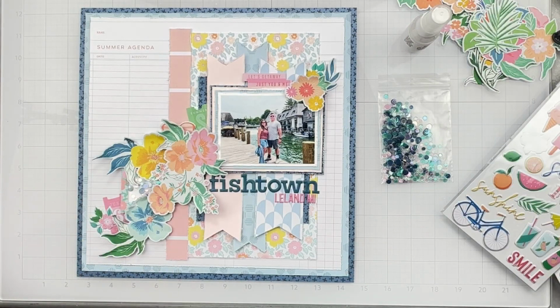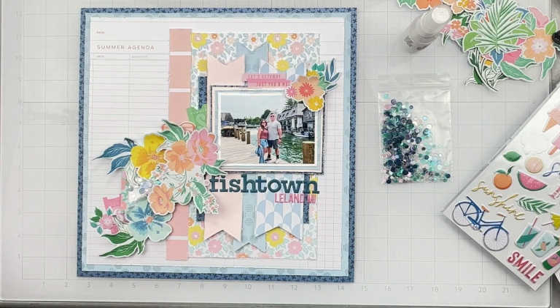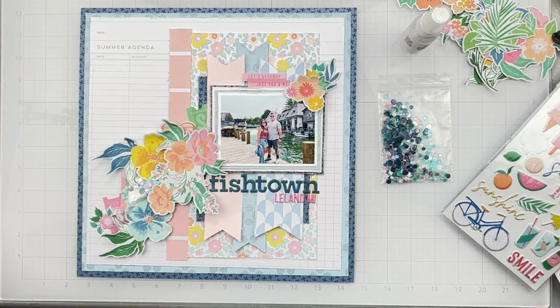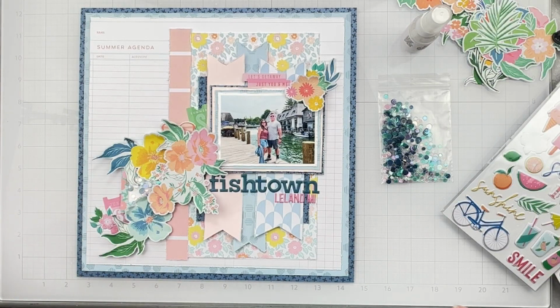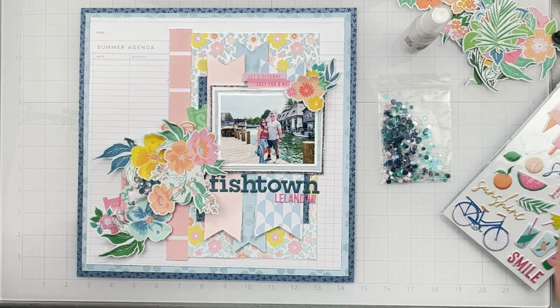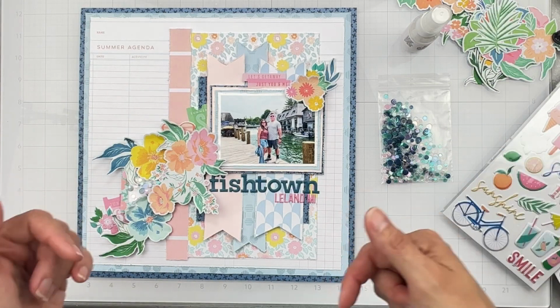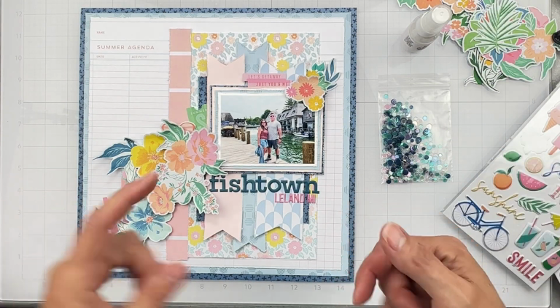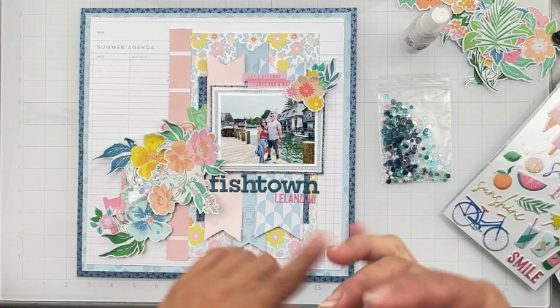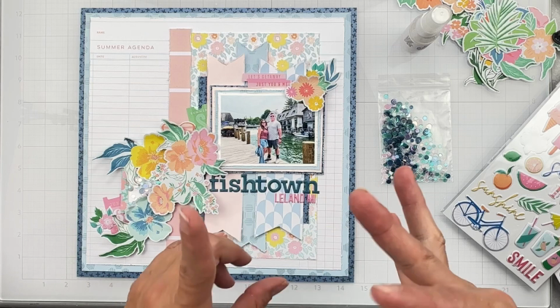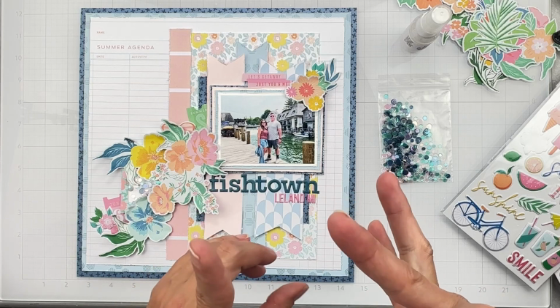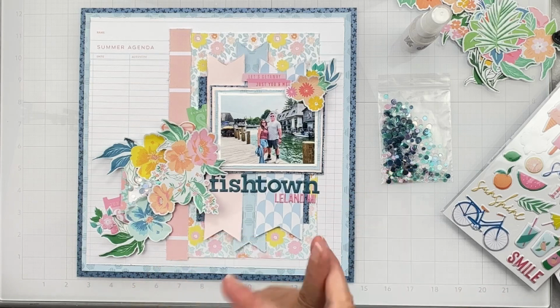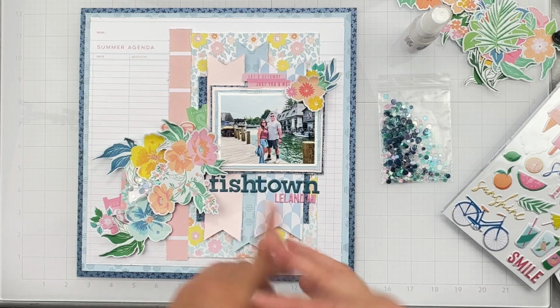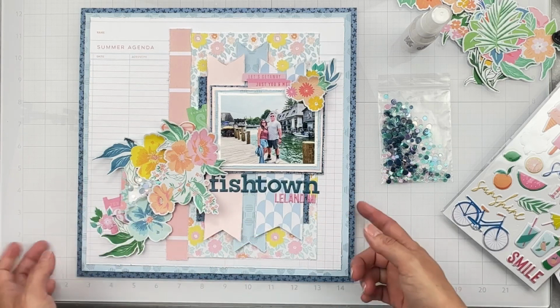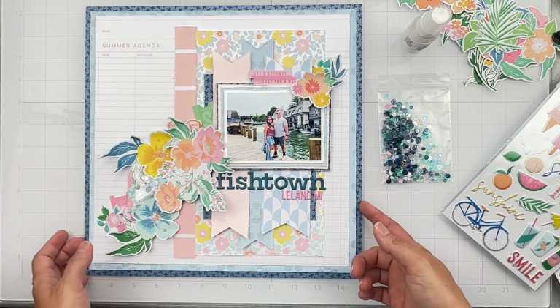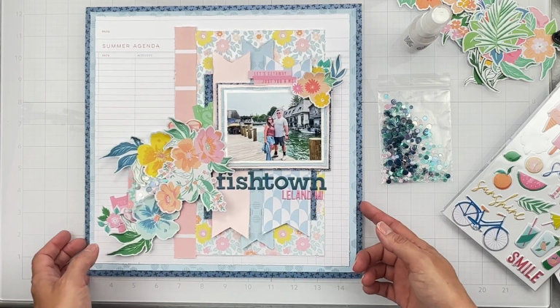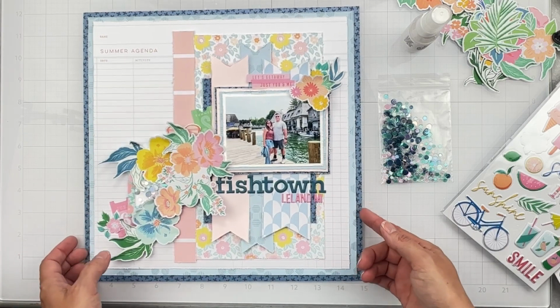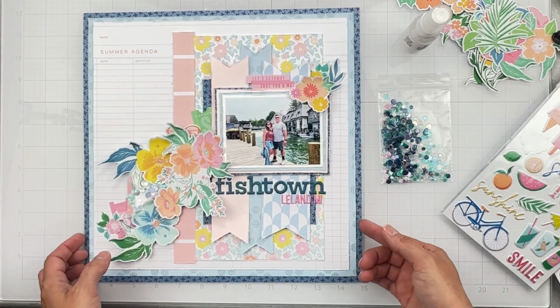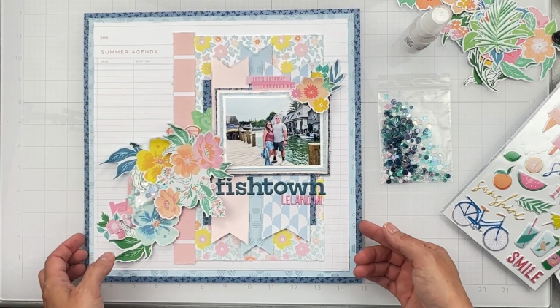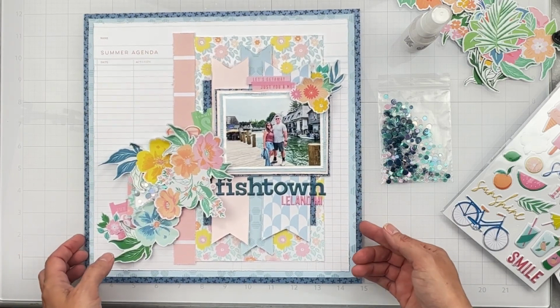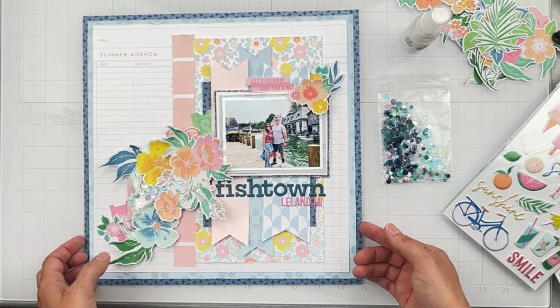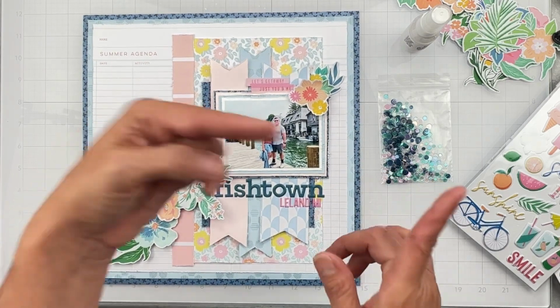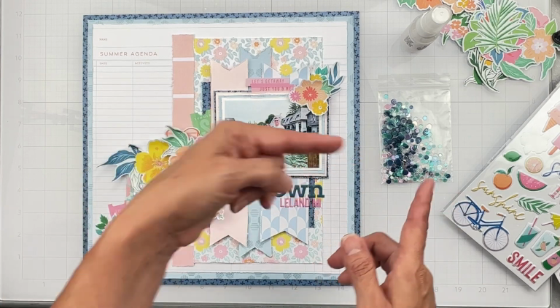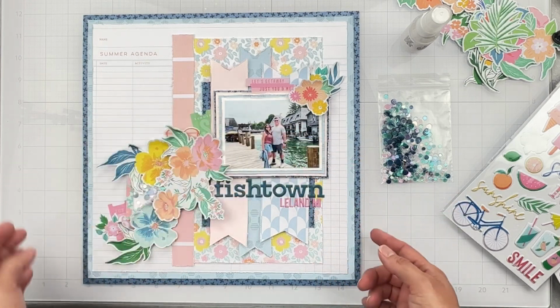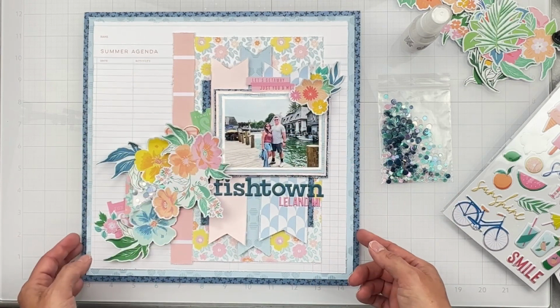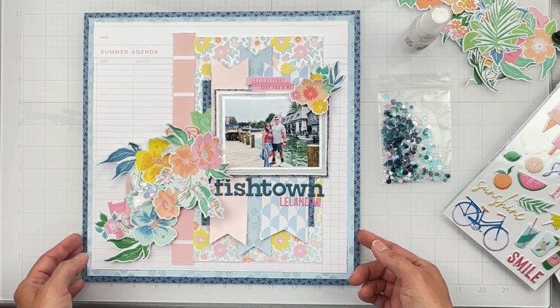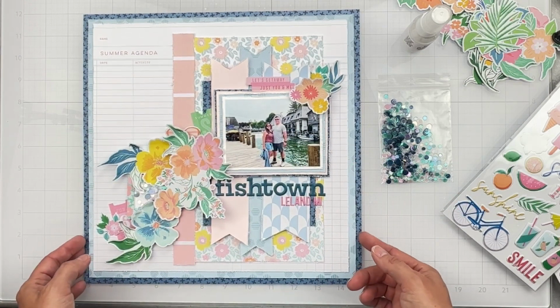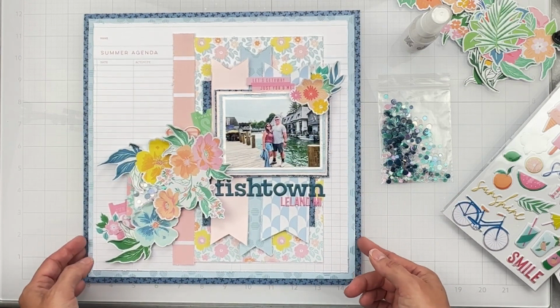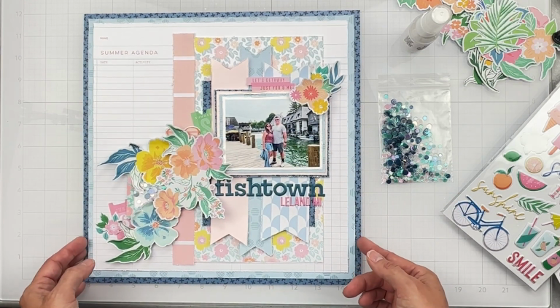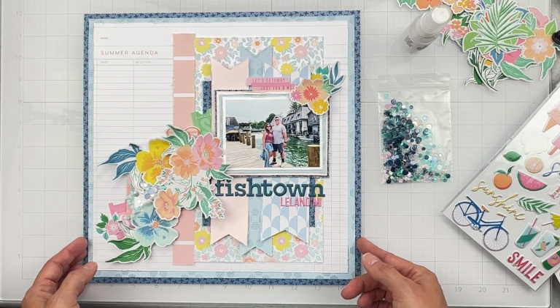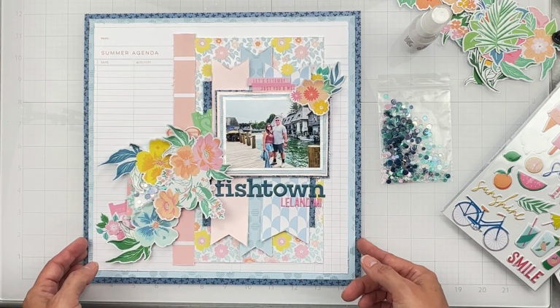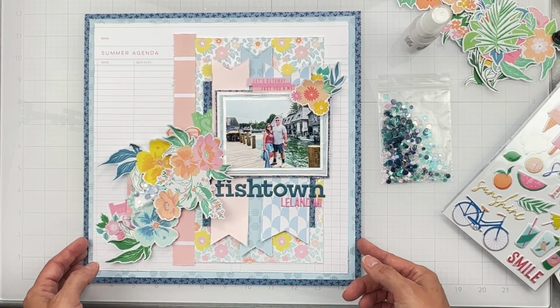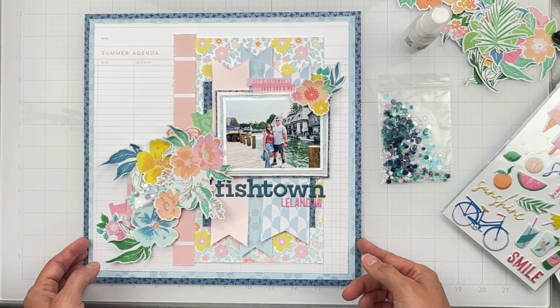I cannot wait to keep creating with this kit. I'll have links down below for the Facebook group and the website. Still shots to follow — thank you so much for watching, and I'll be back very soon with another video!